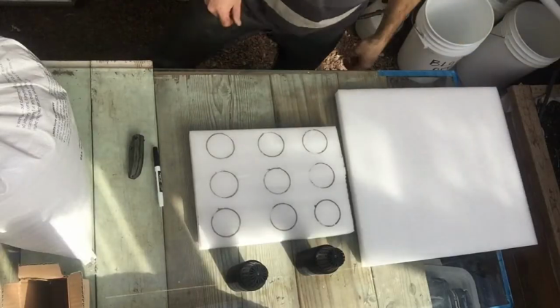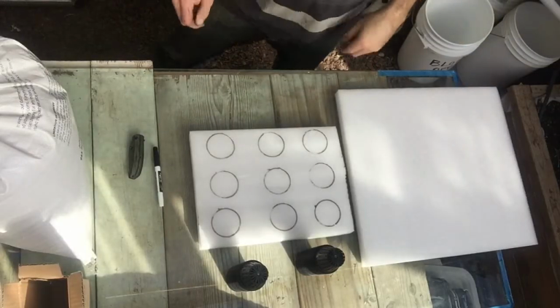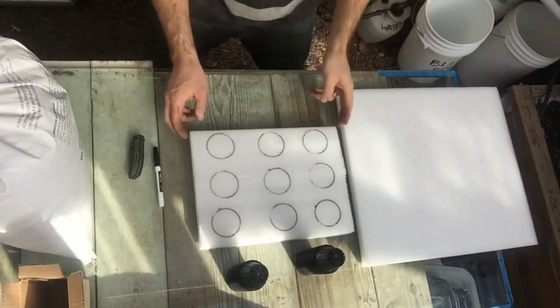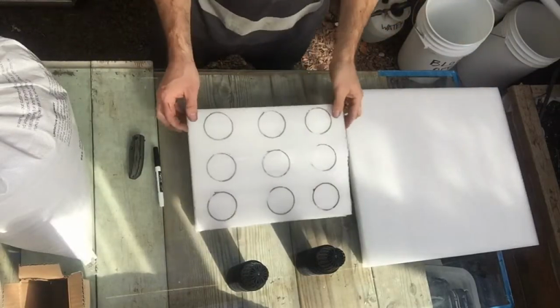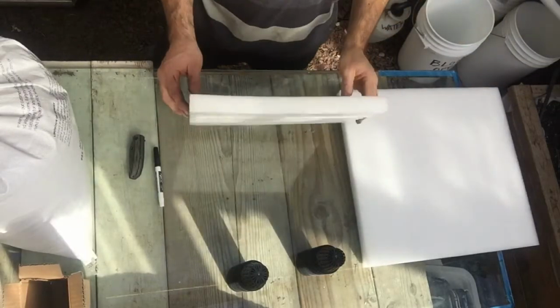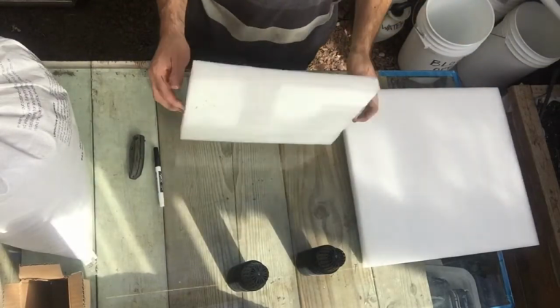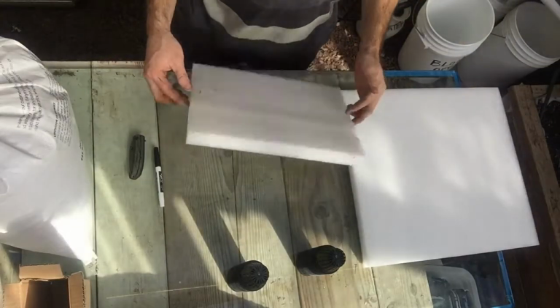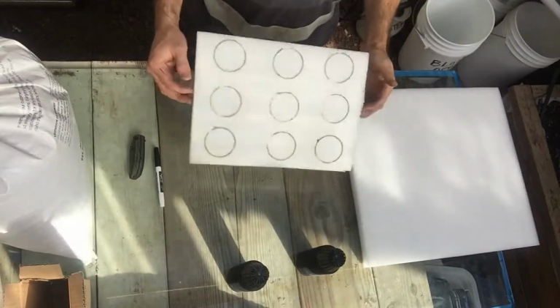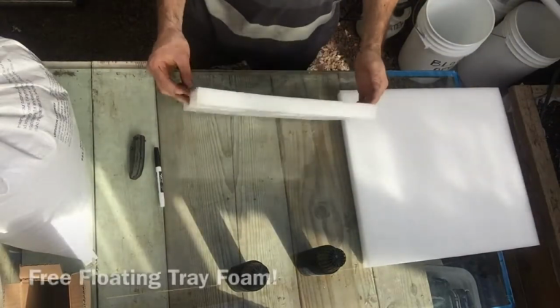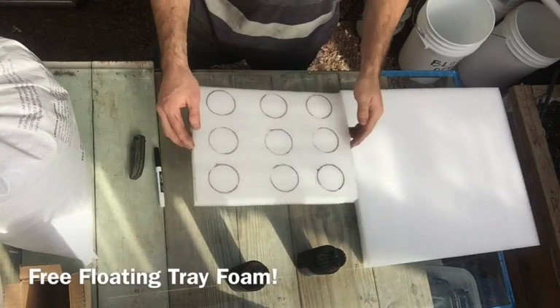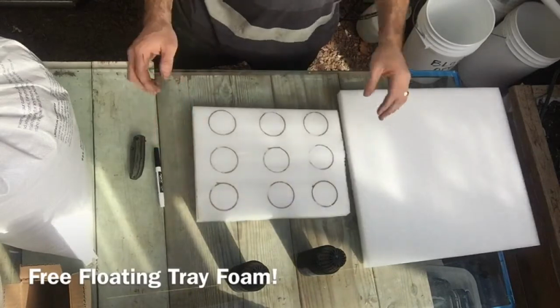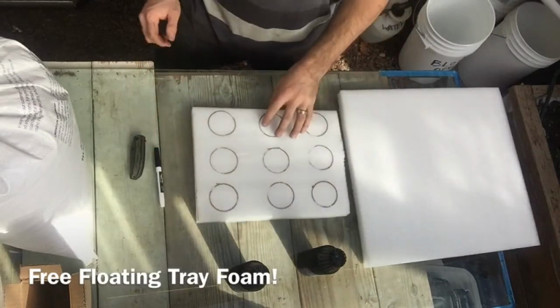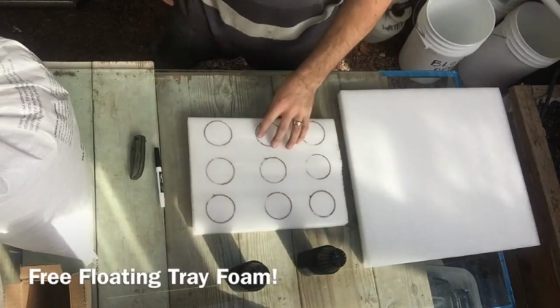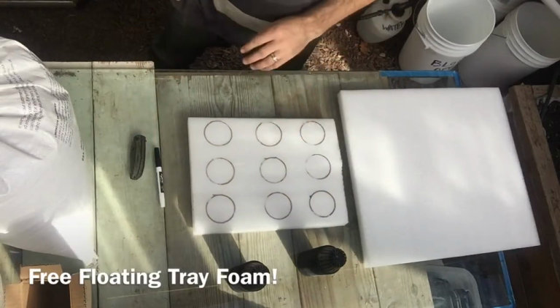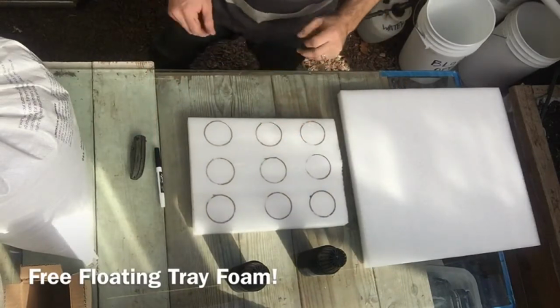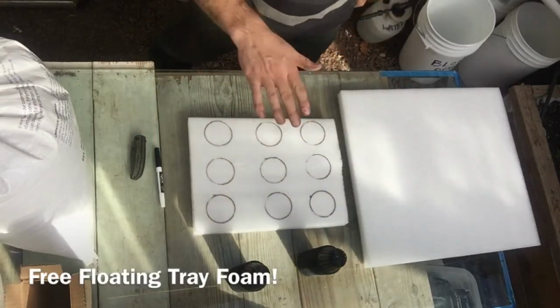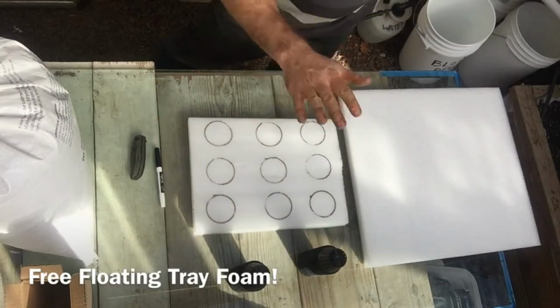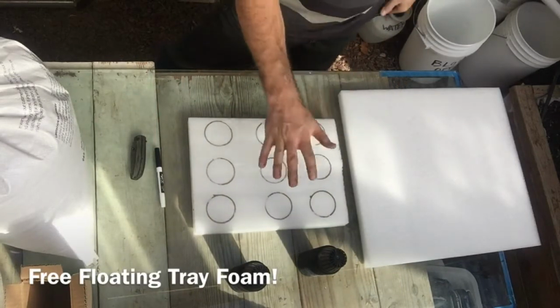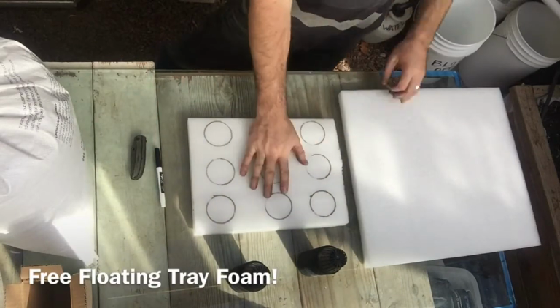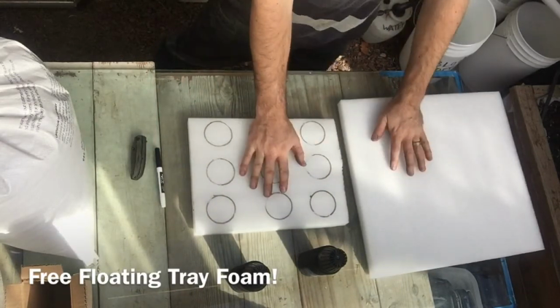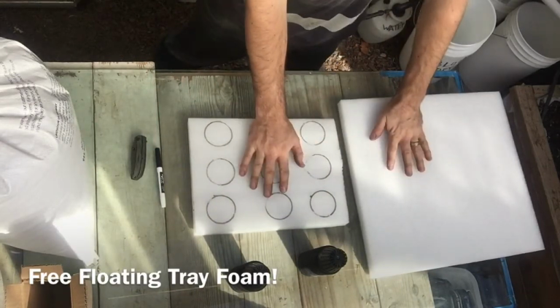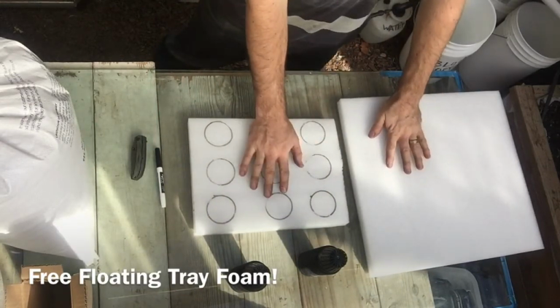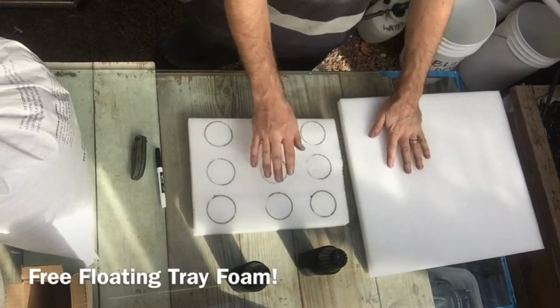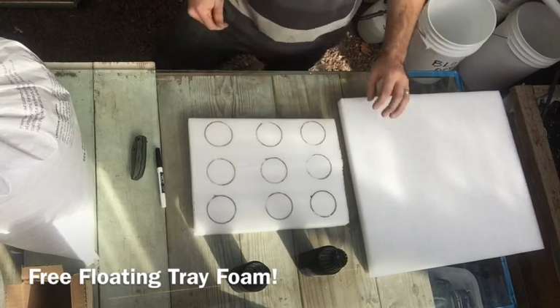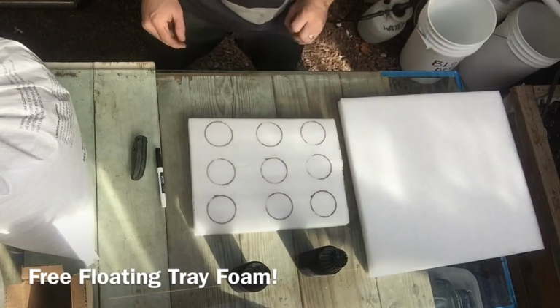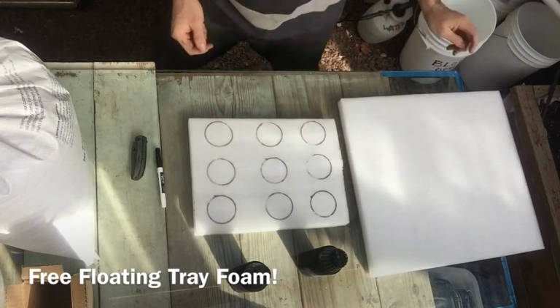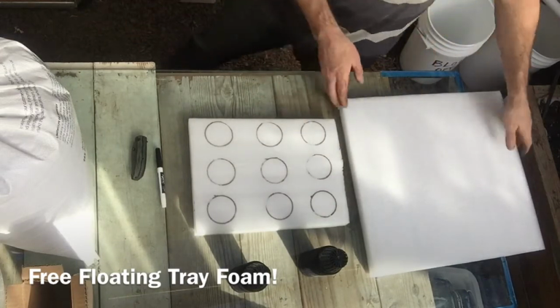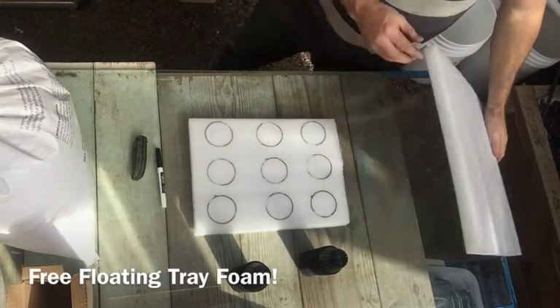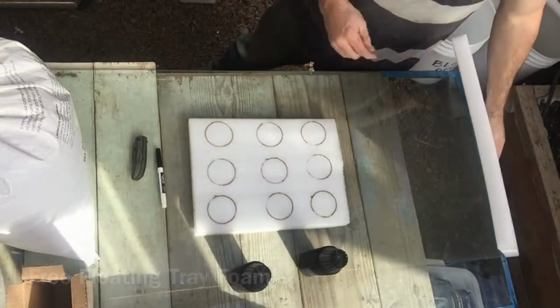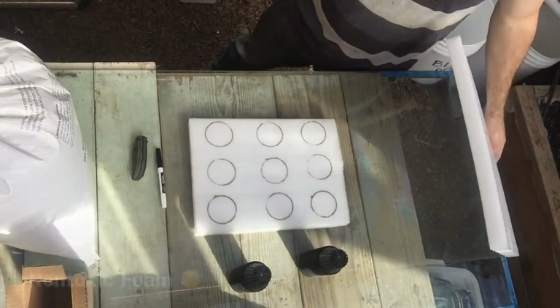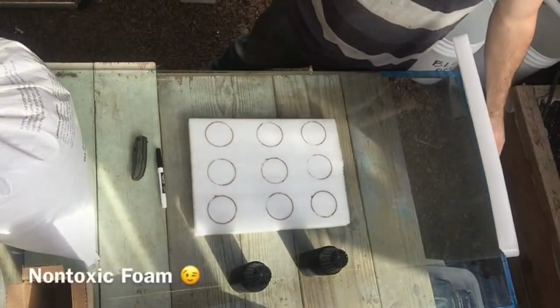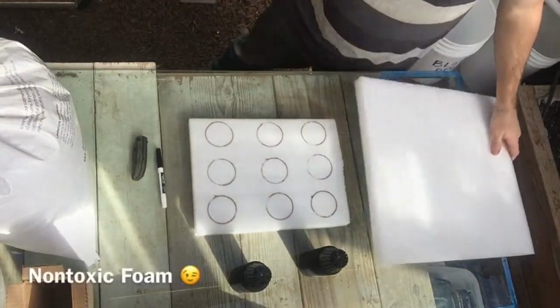So as you can see I got my foam right here. I actually got a generator for Christmas time and this was the foam that was protecting it inside the box. Works perfect. Any type of foam works good for aquaponics.